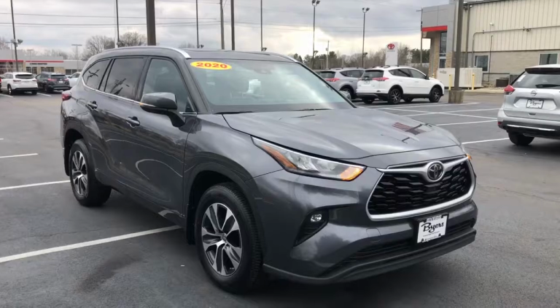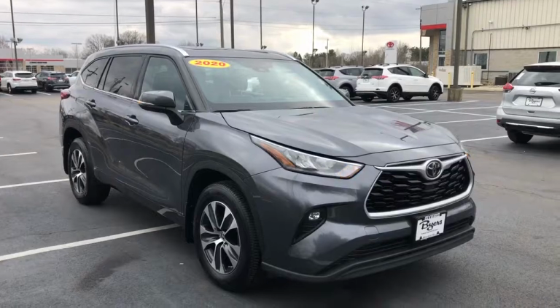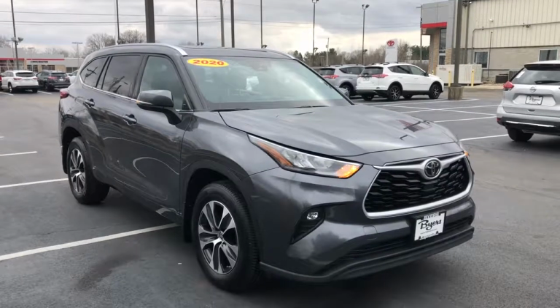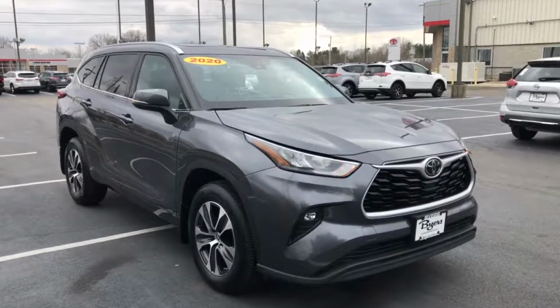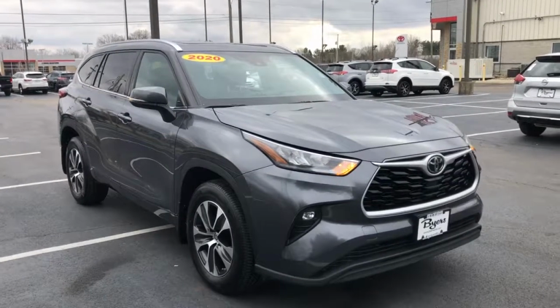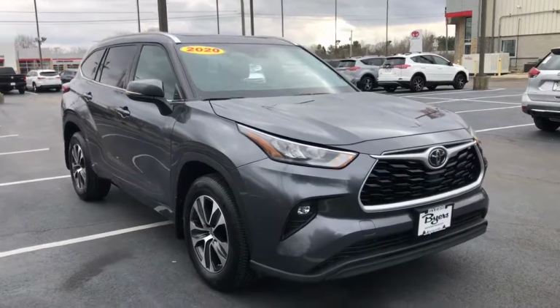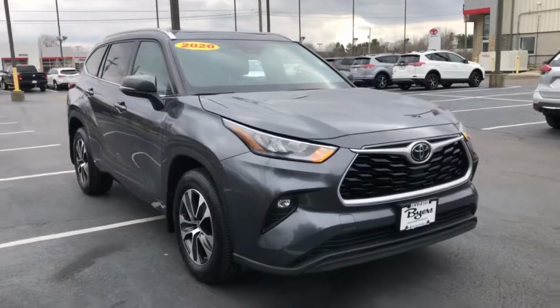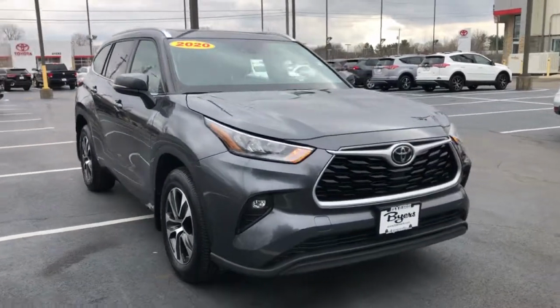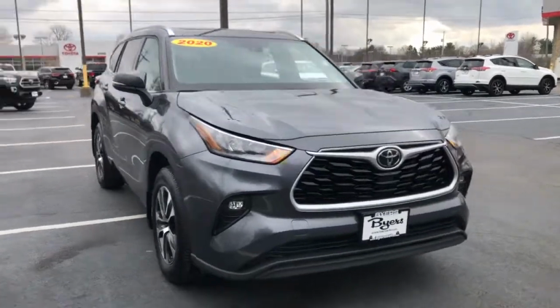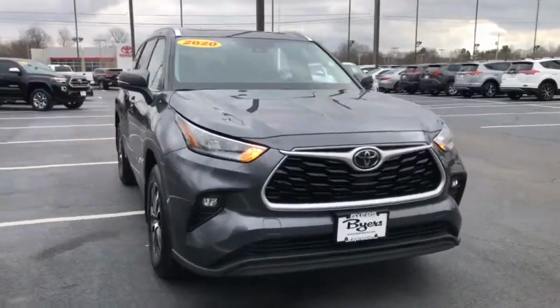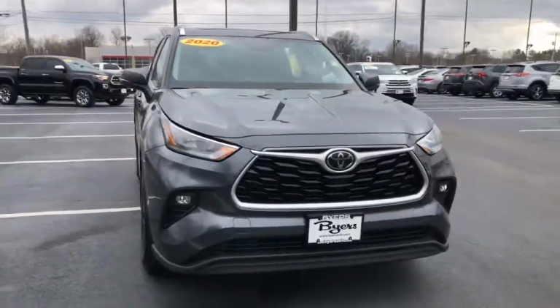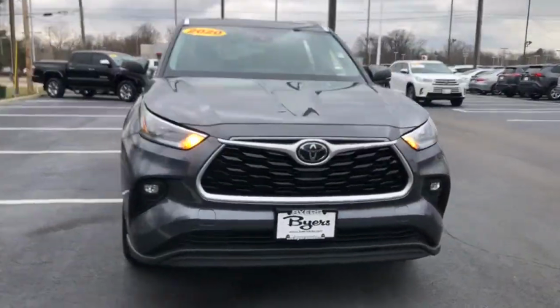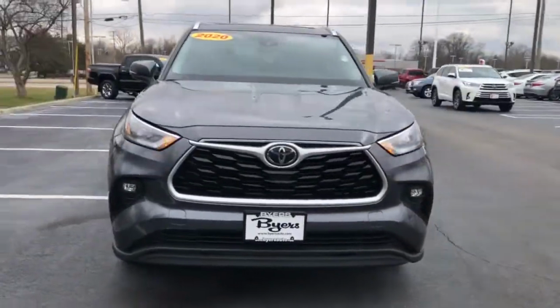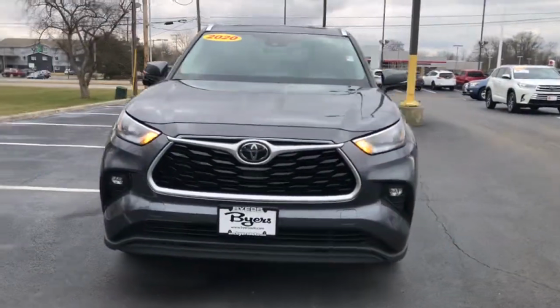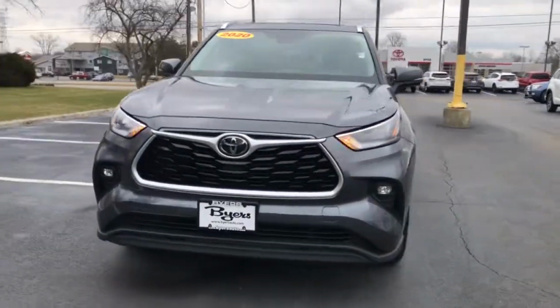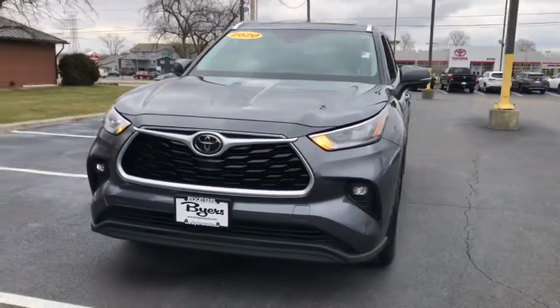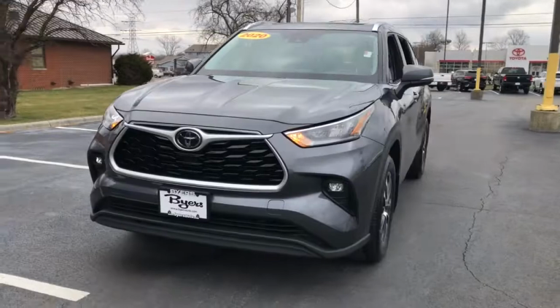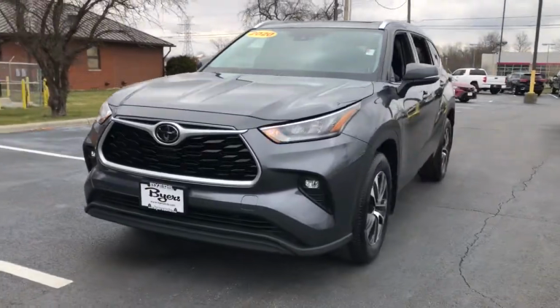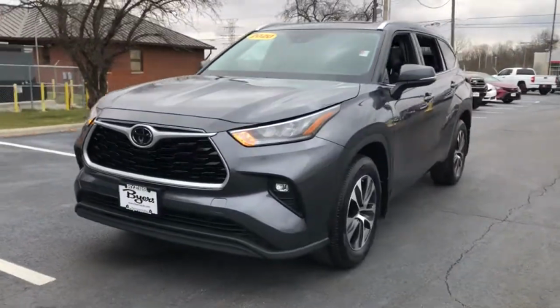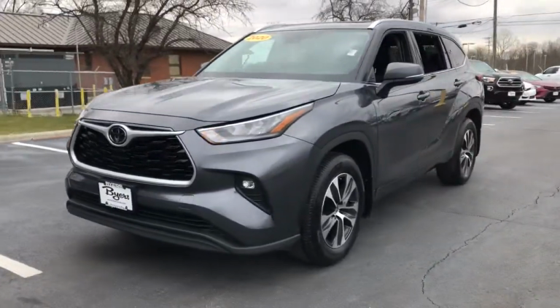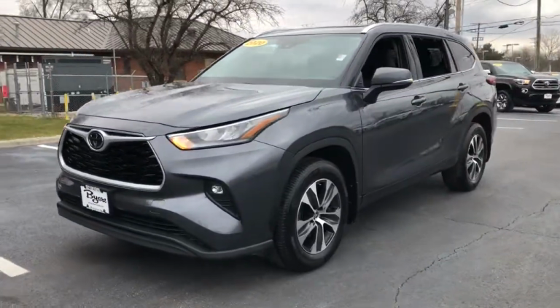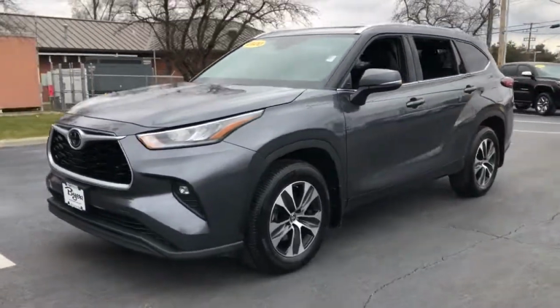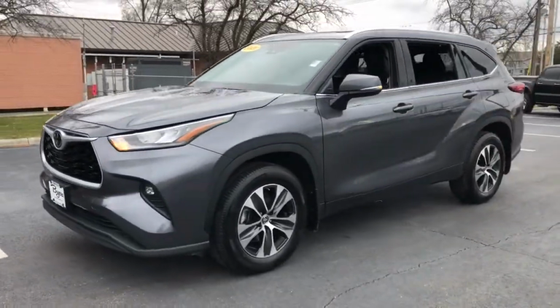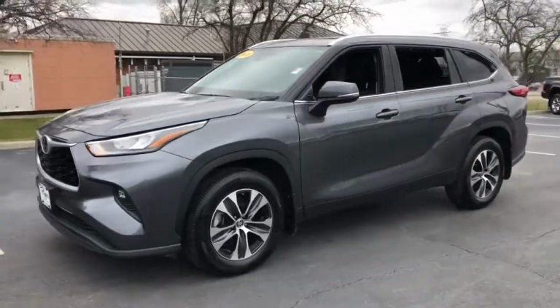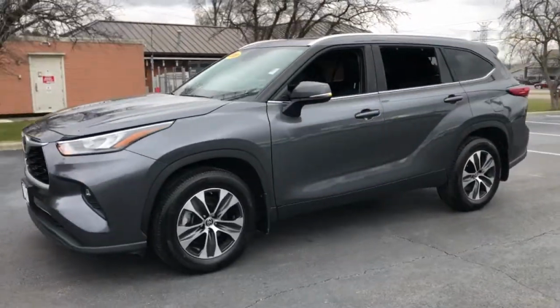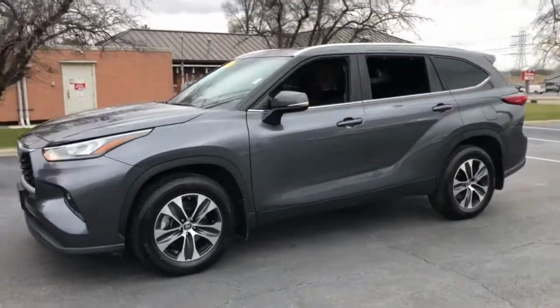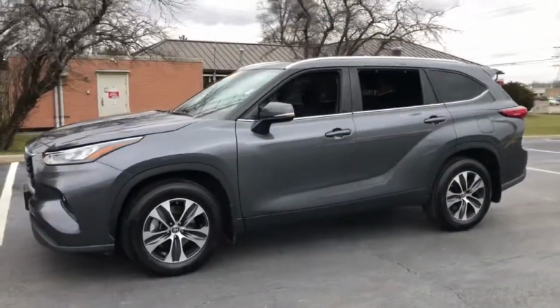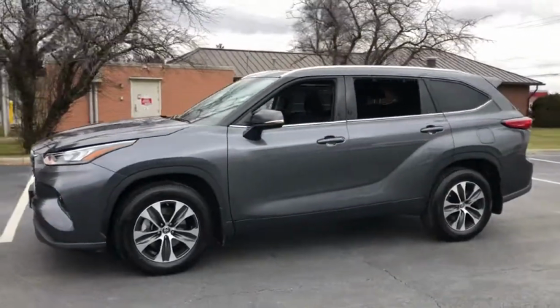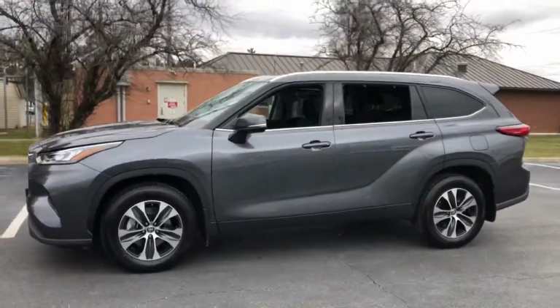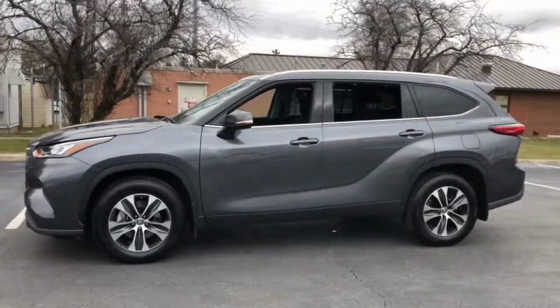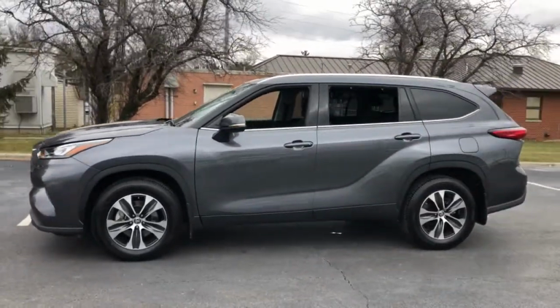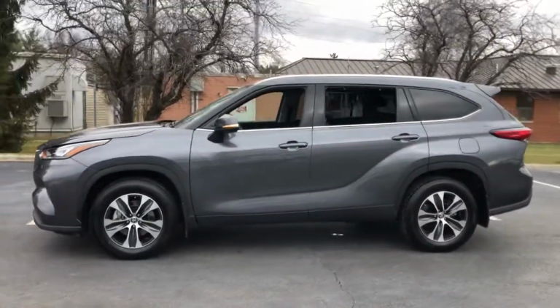Get into a car with value. 2020 Toyota Highlander. This vehicle still has fewer than 25,000 miles on the clock, so it won't last long.